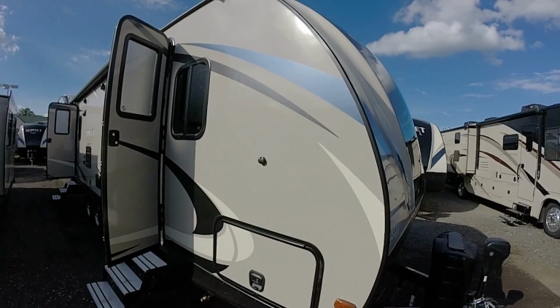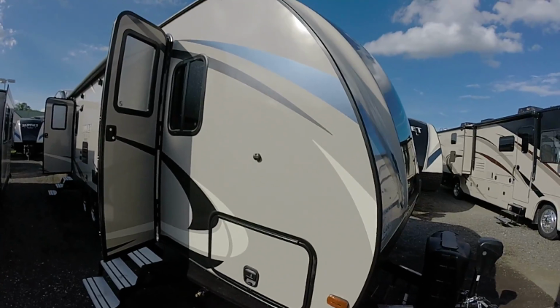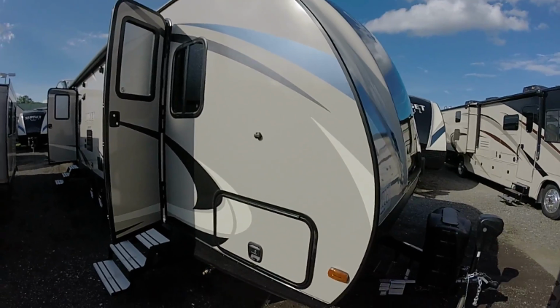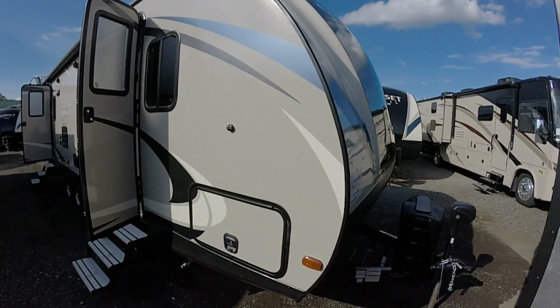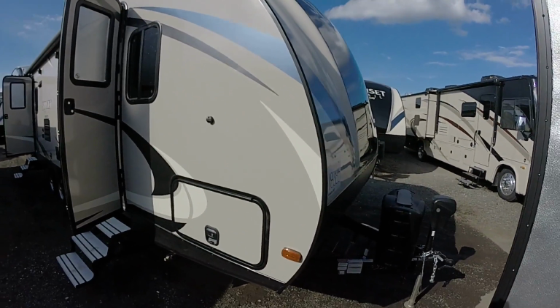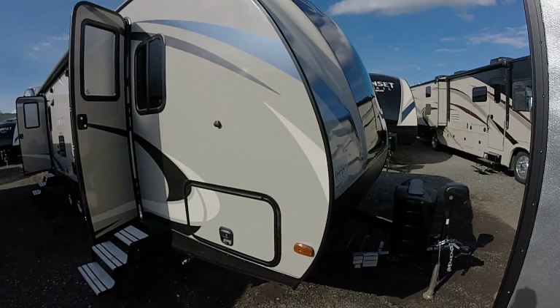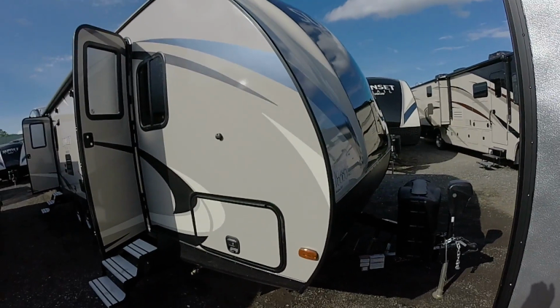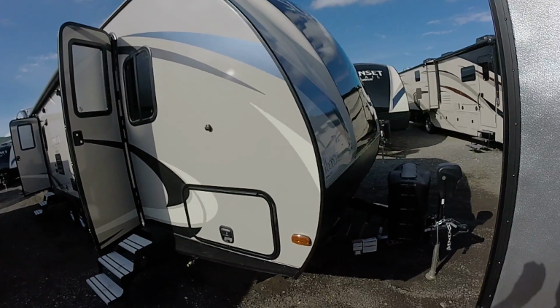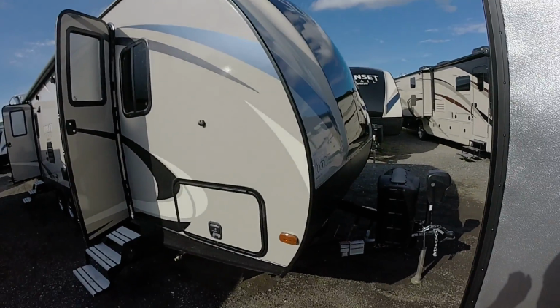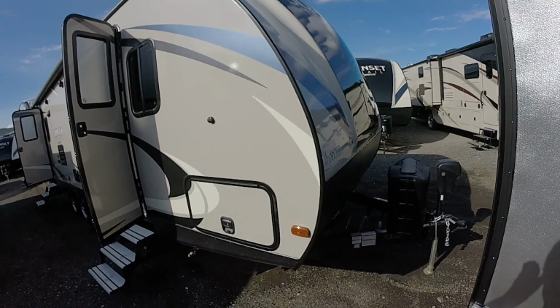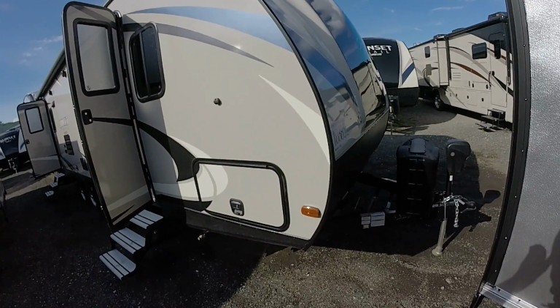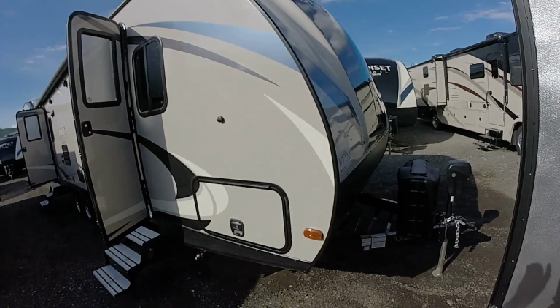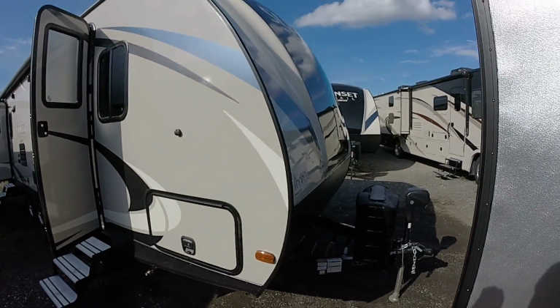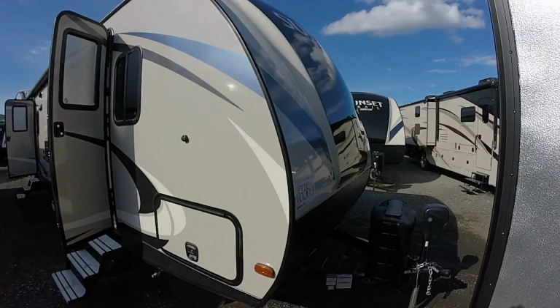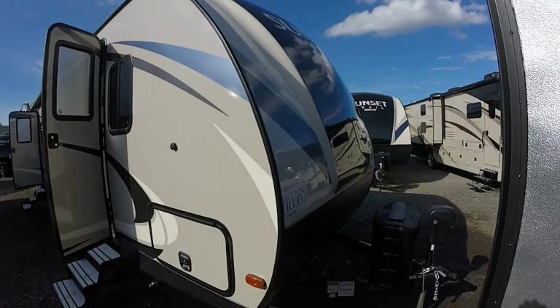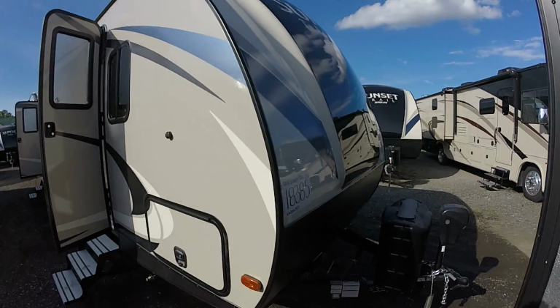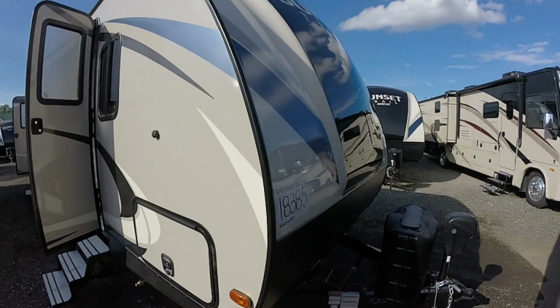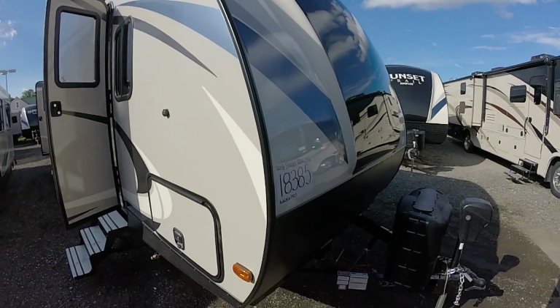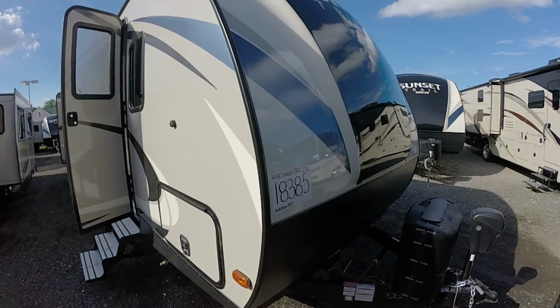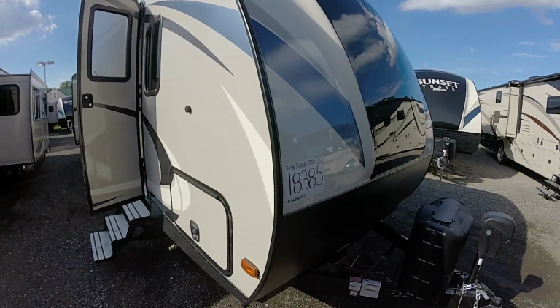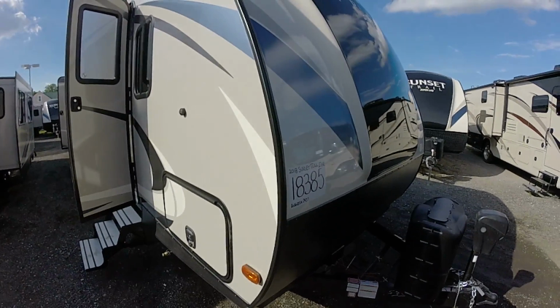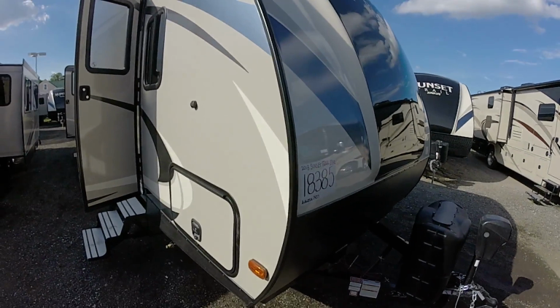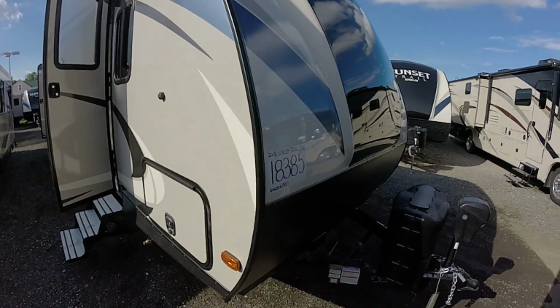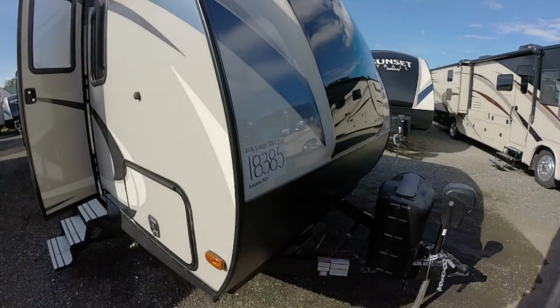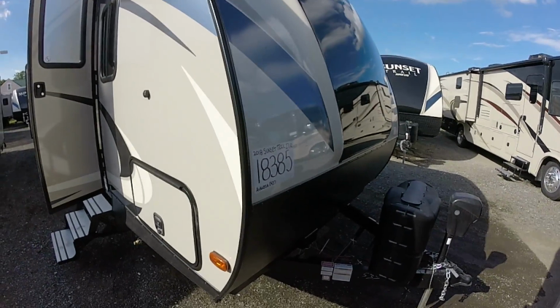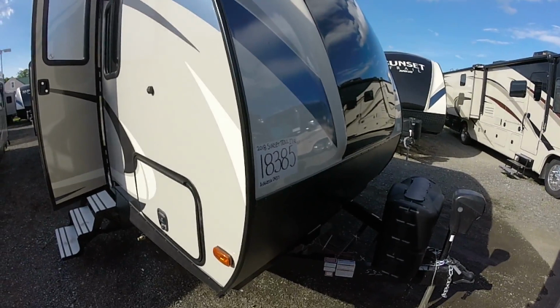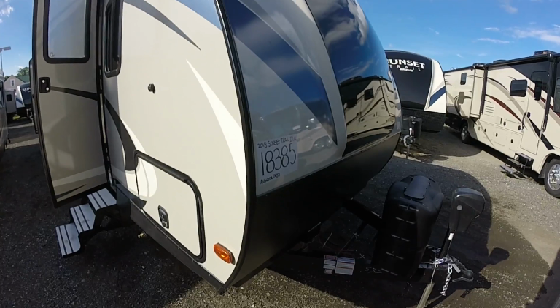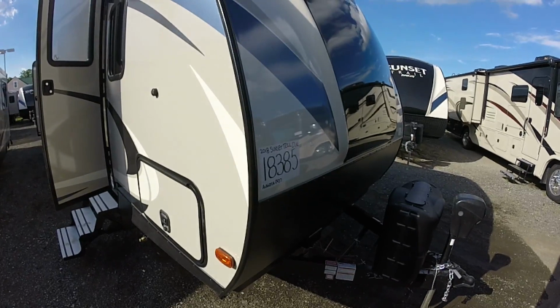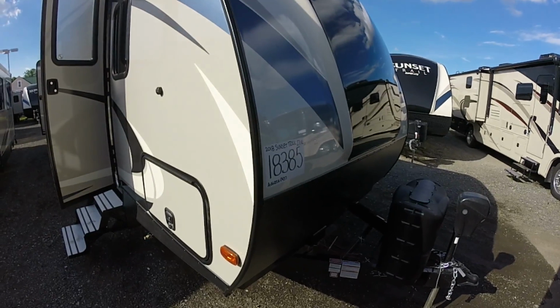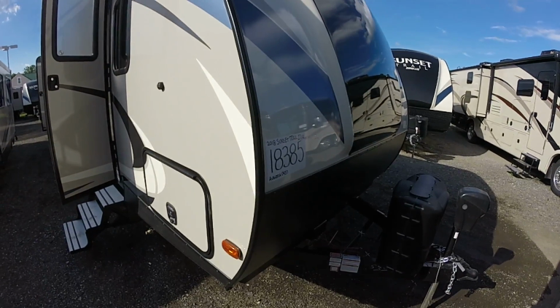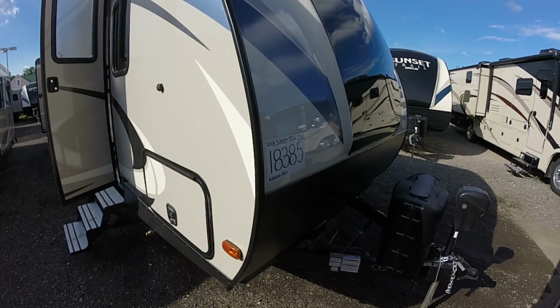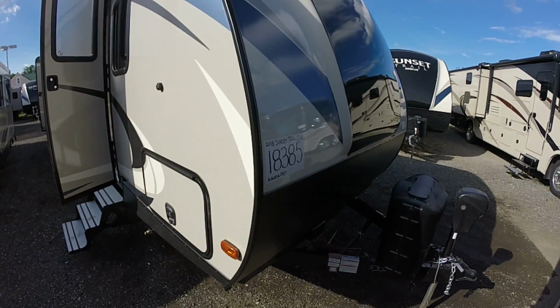Here we are again, your camping guy on the street. We're out here again at Hitch RV just below Dover Speedway on Route 1 in Milford, Delaware. We're a couple miles north of Milford on Route 1.